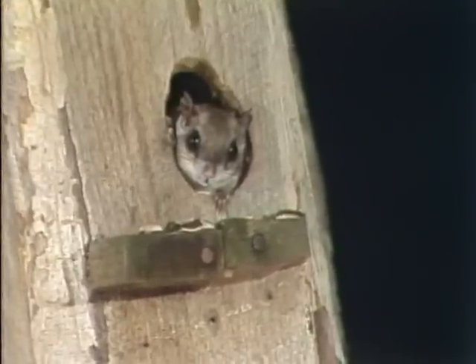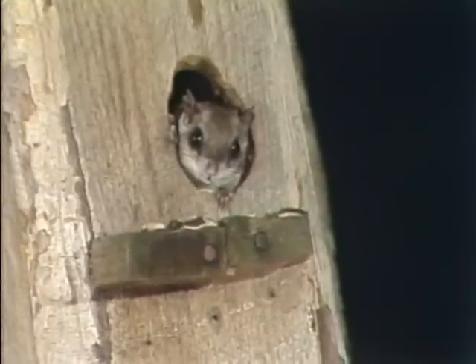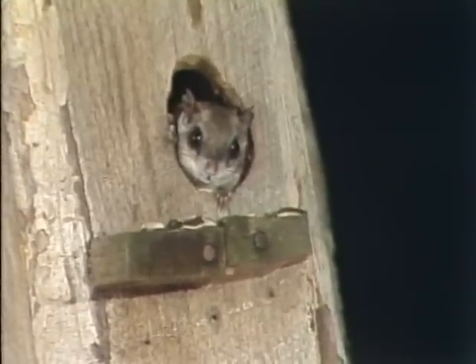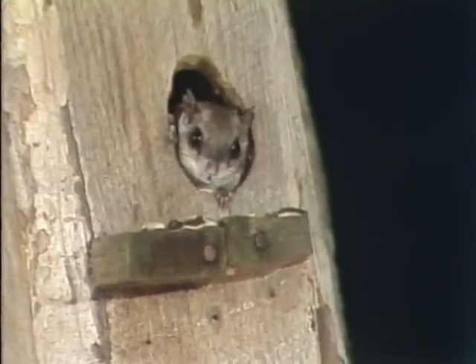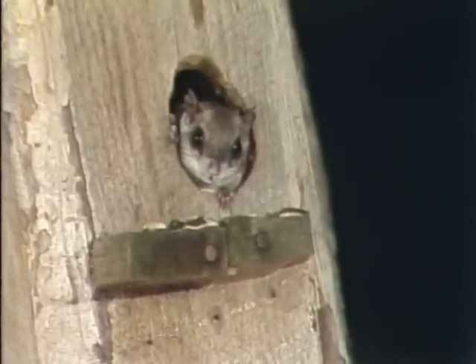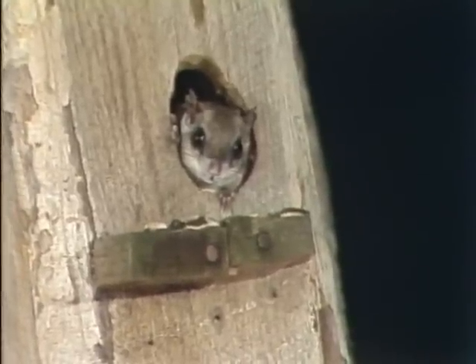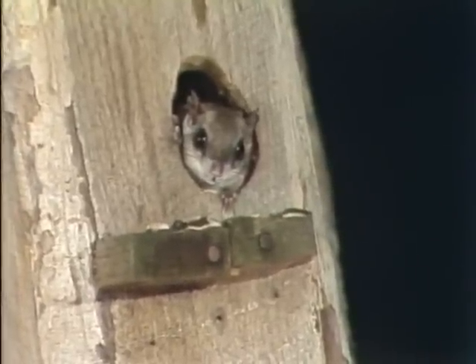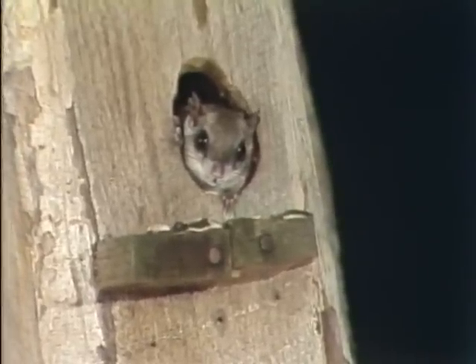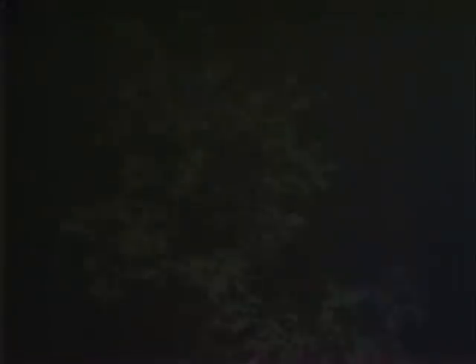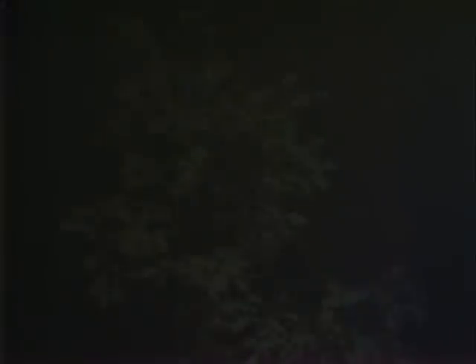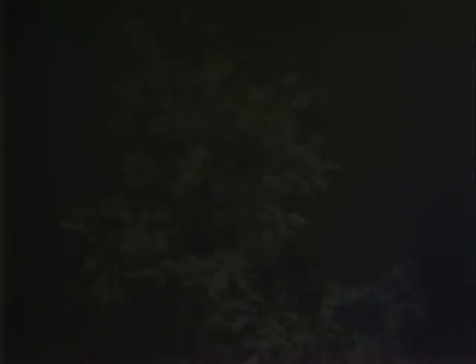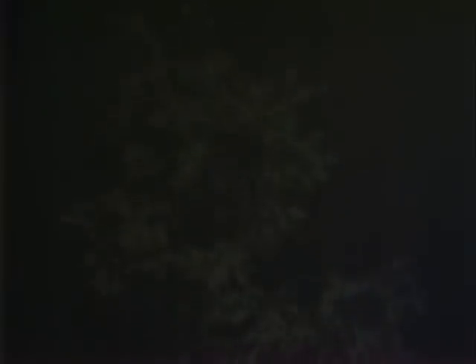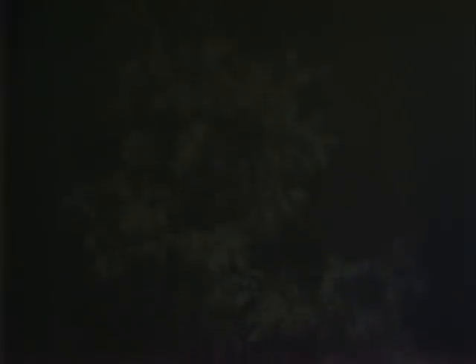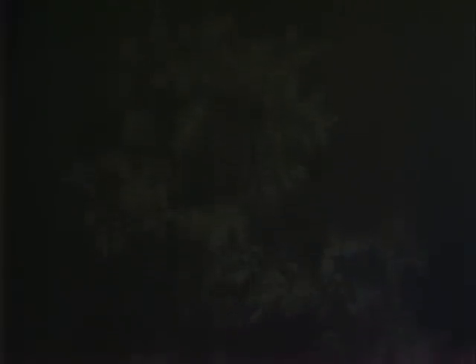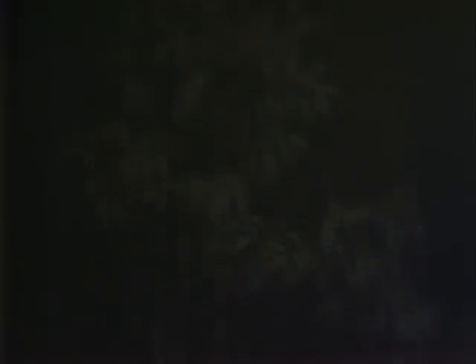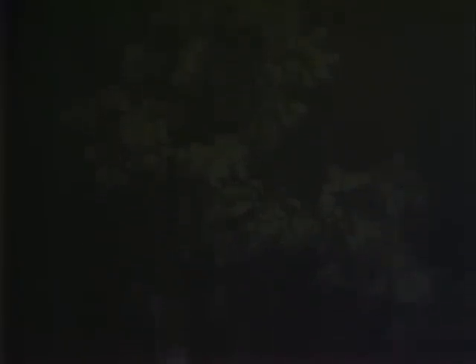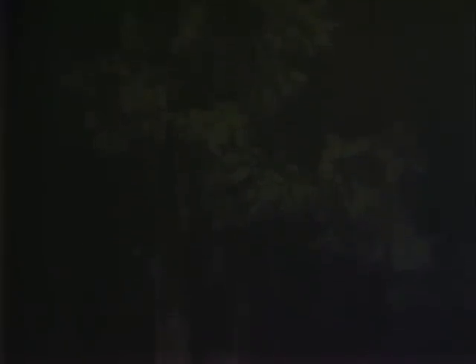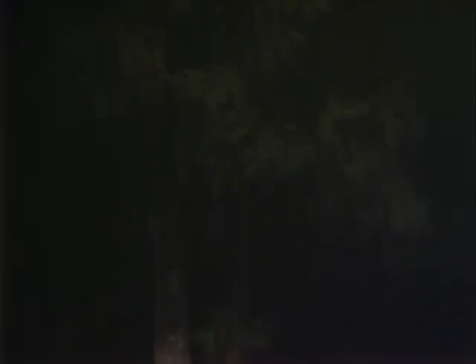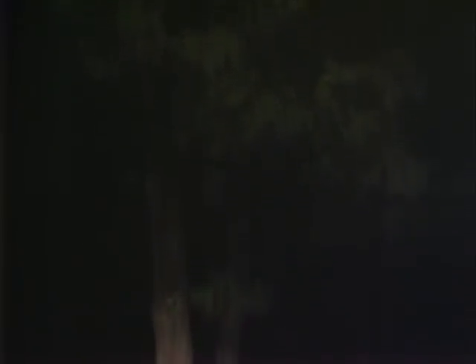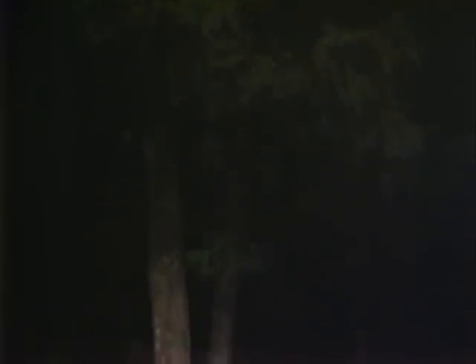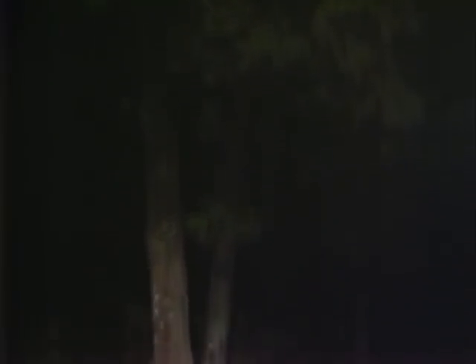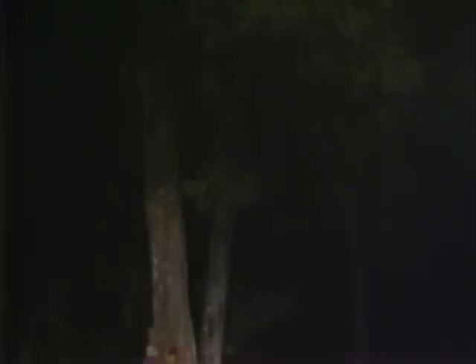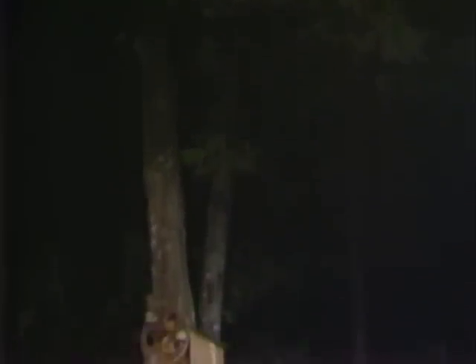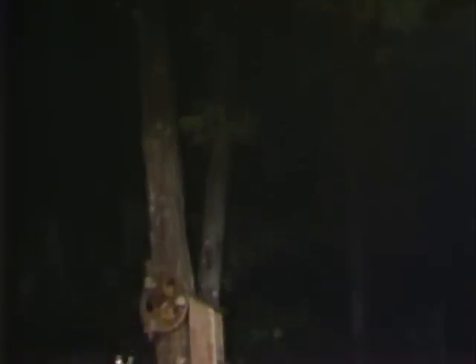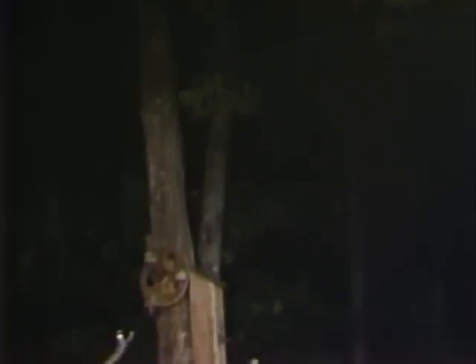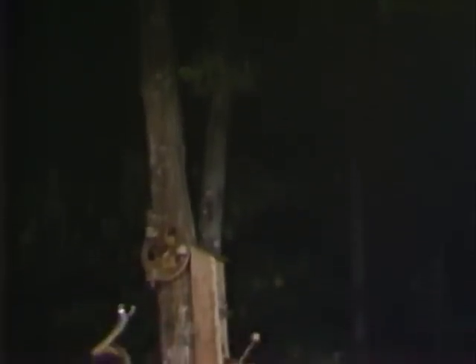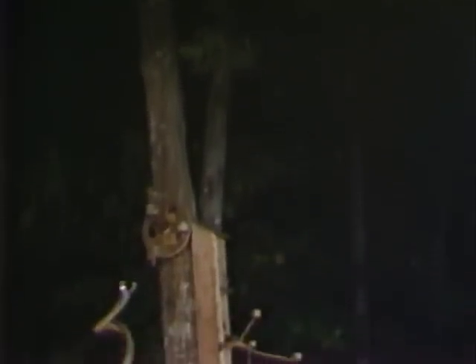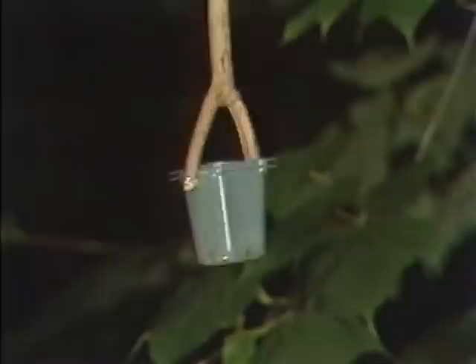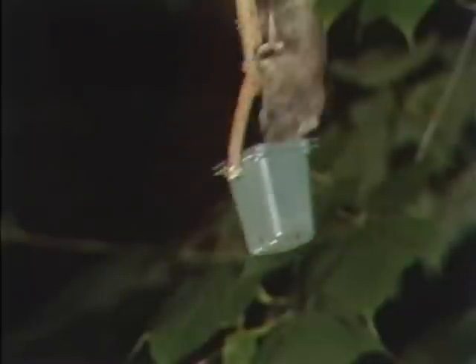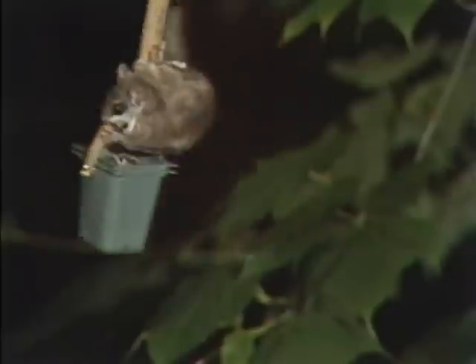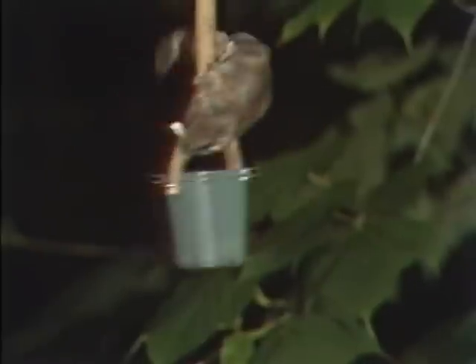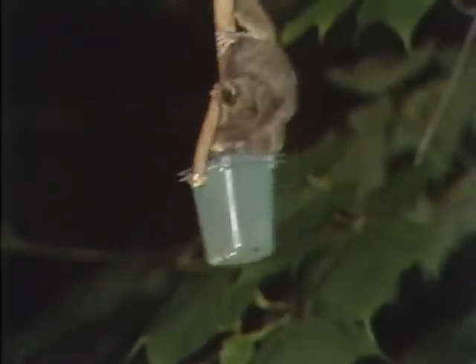A real show is right, and you're about to see it too. Ladies and gentlemen, presenting Wayne and Laureen Bowman's Amazing Flying Squirrel Circus. We'll be right back.